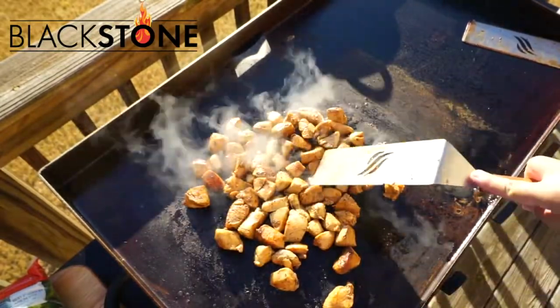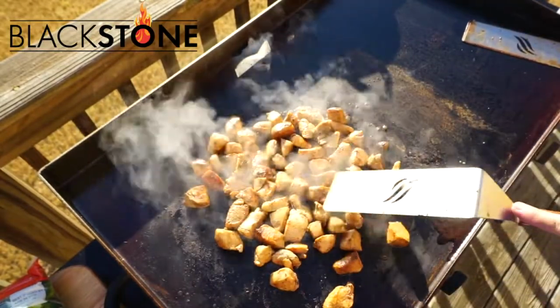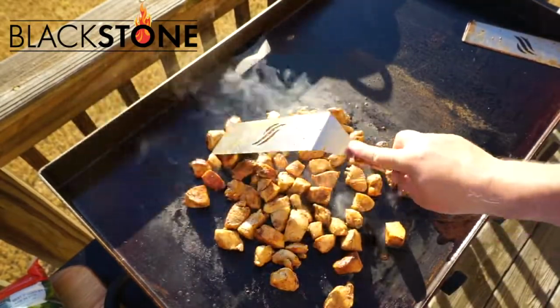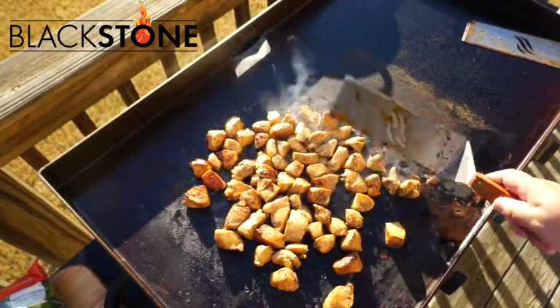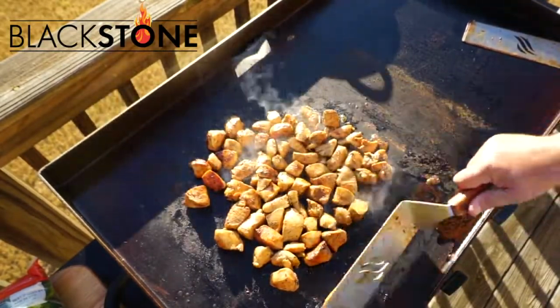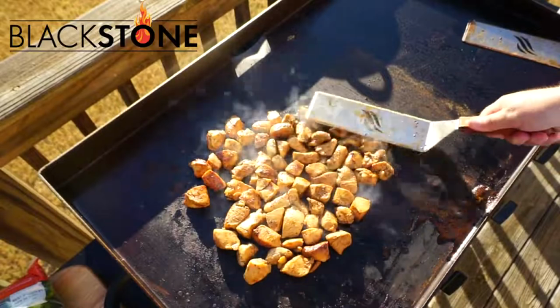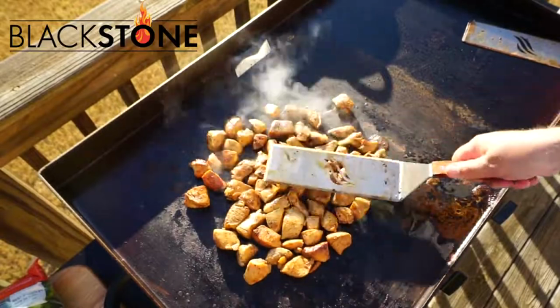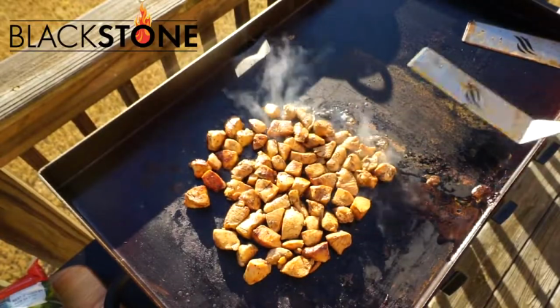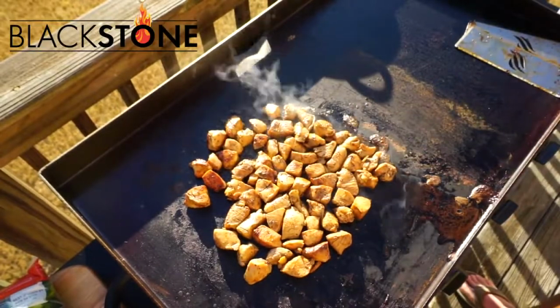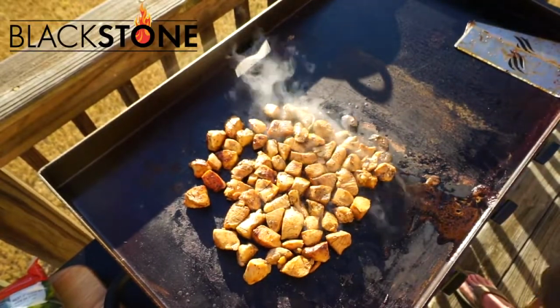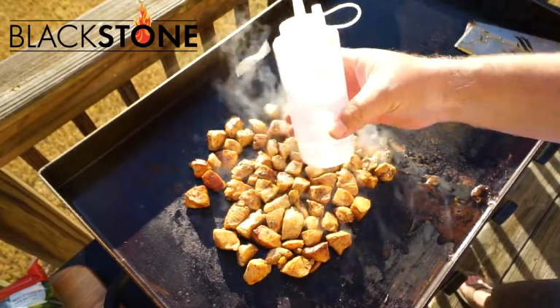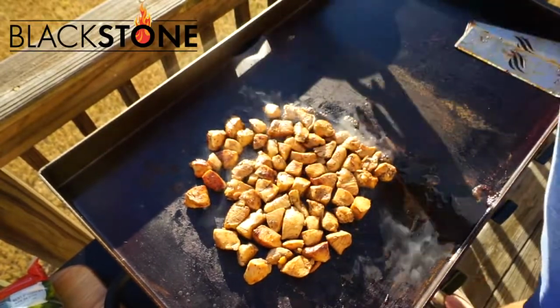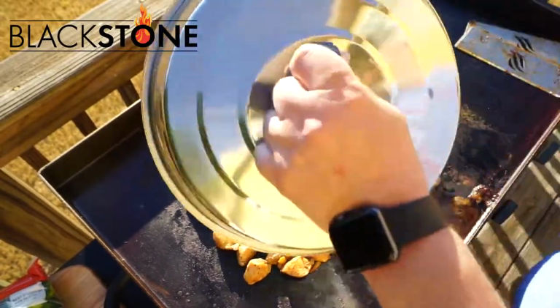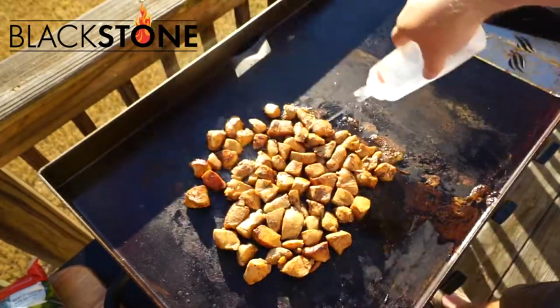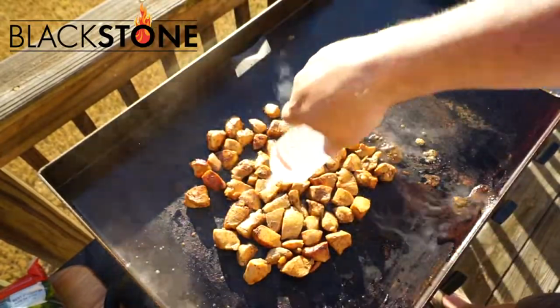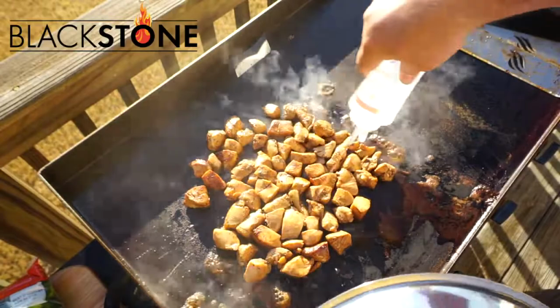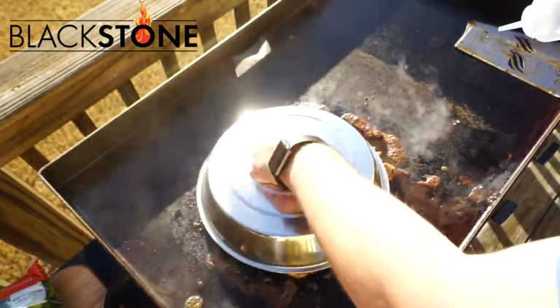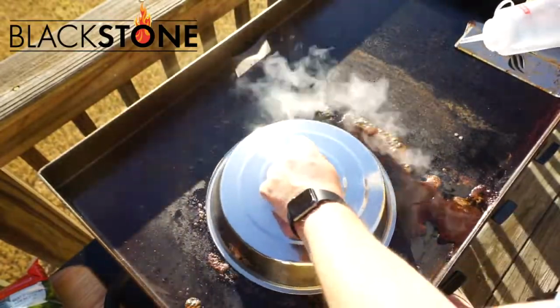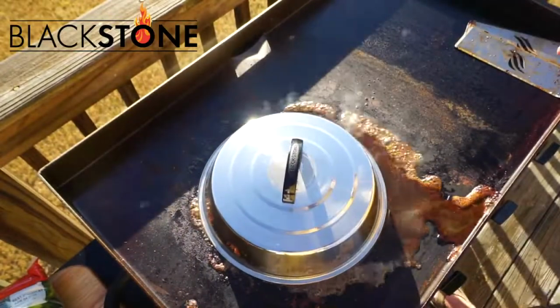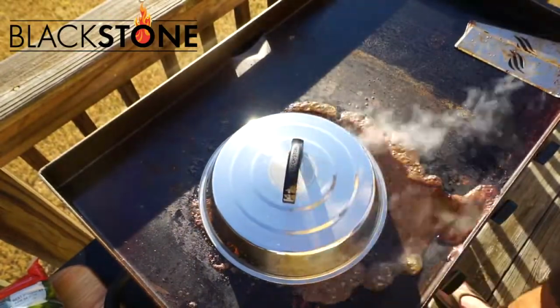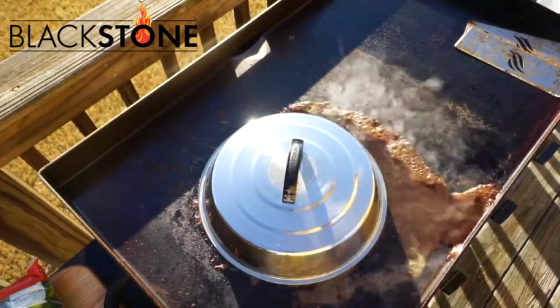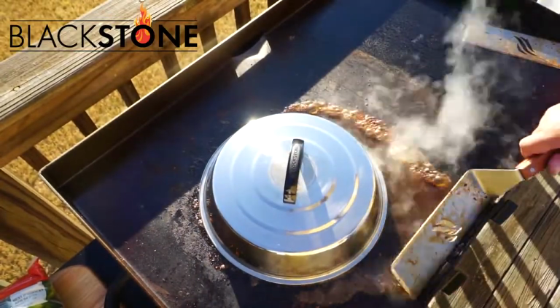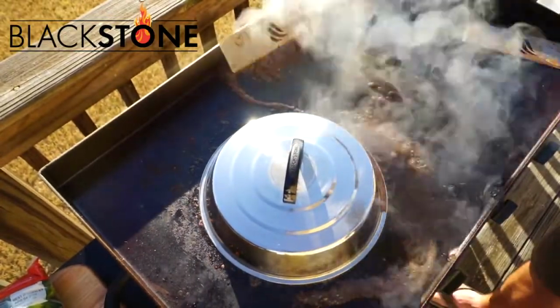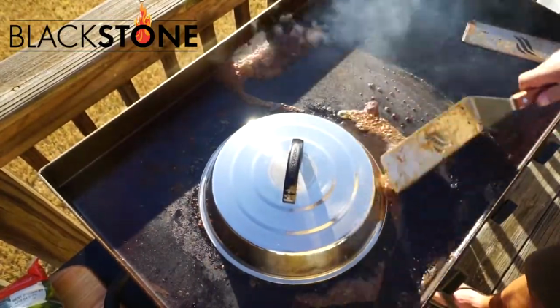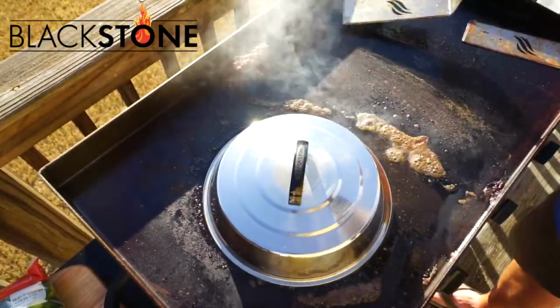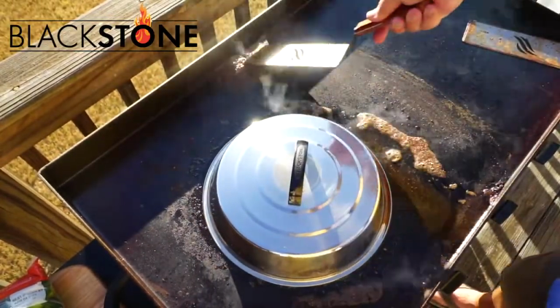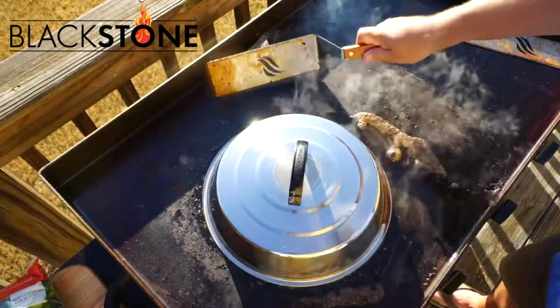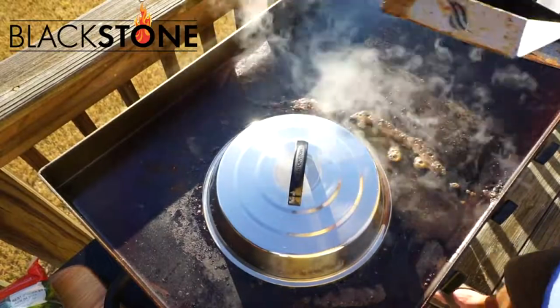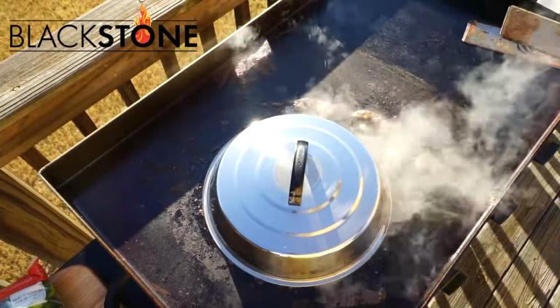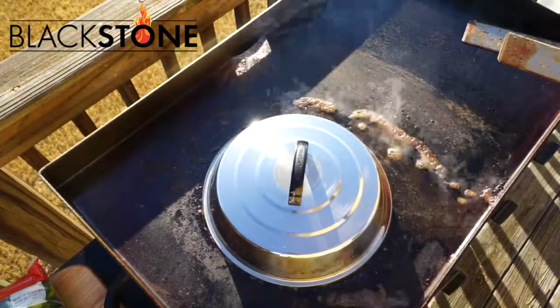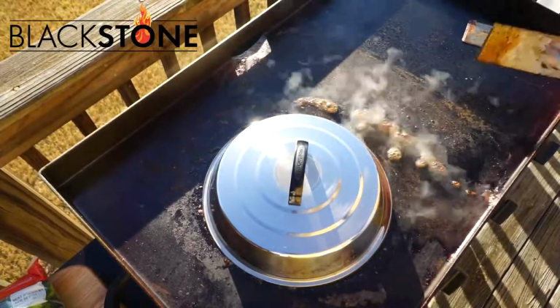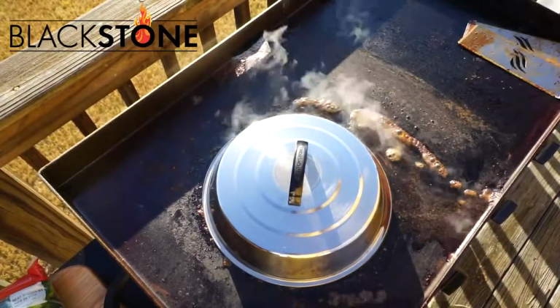My last grill got damaged in a storm, and I just didn't want to buy another grill until I found something I love. My wife had been saying for a while, hey honey, I want to get you something for Father's Day. And I was like, I need another grill. But now I'm so excited because now that I'm cooking again, I'm super pumped.